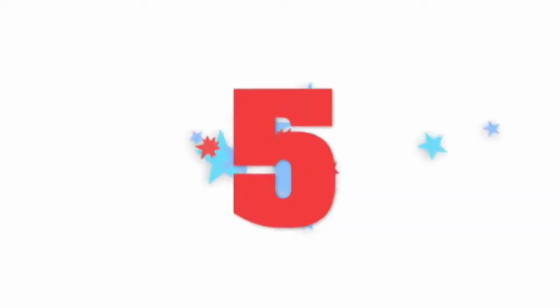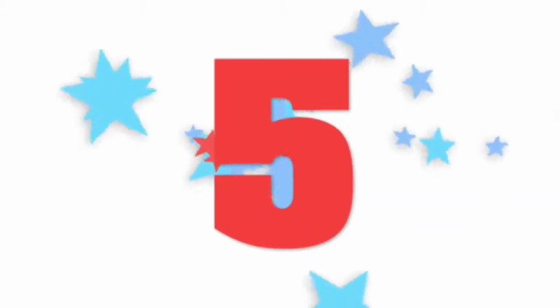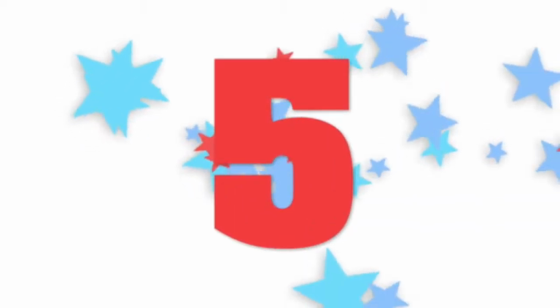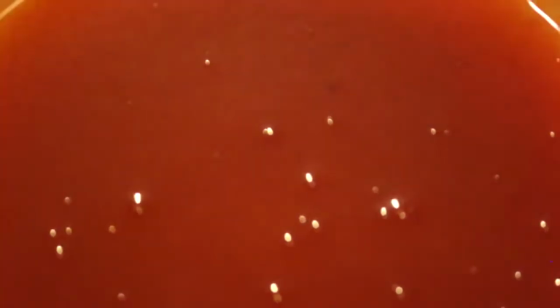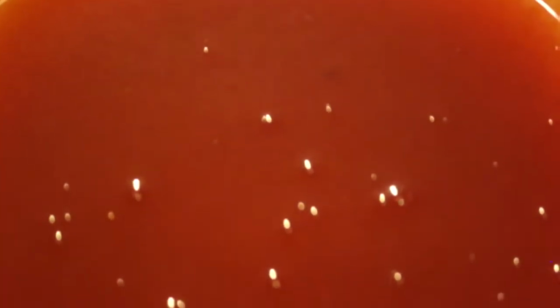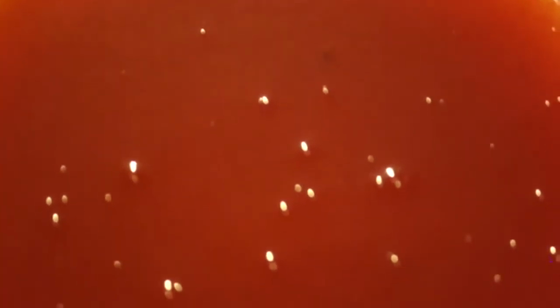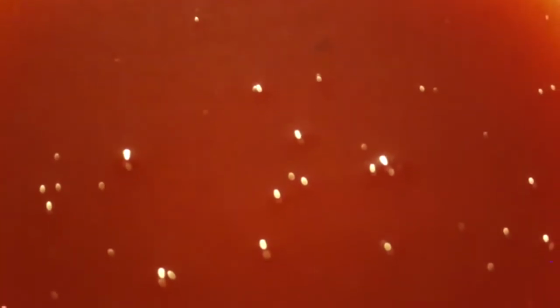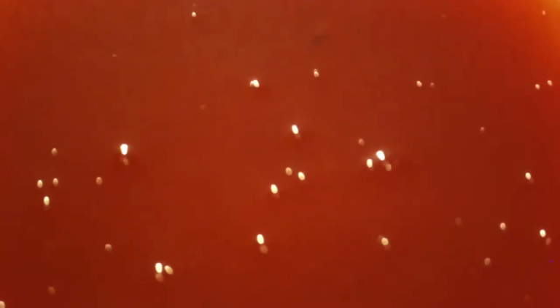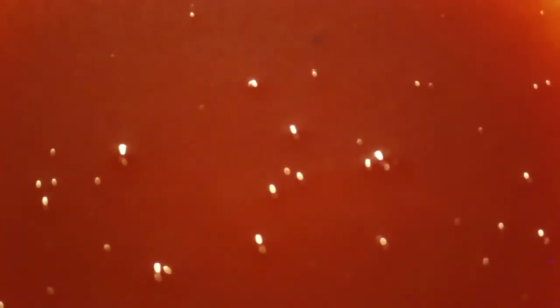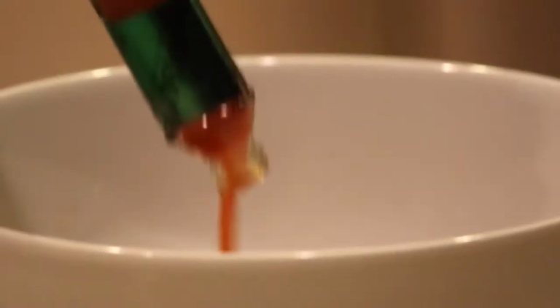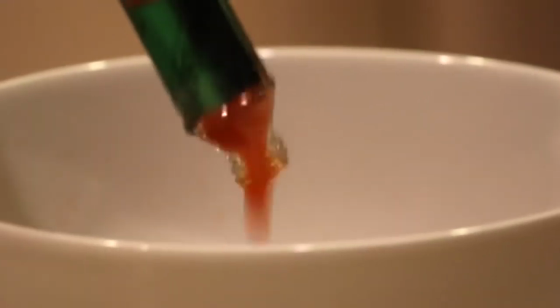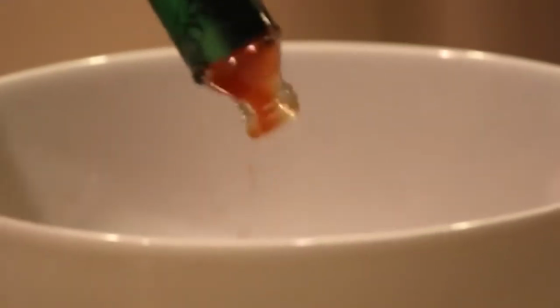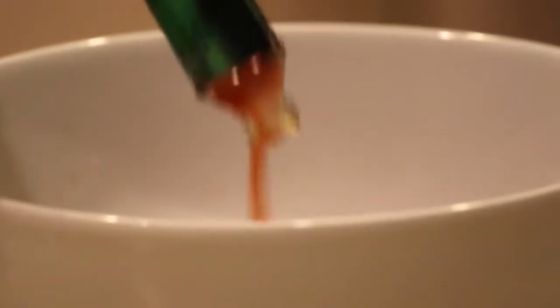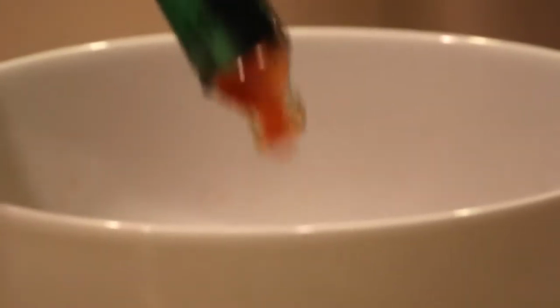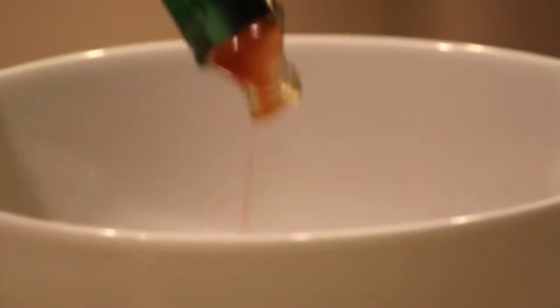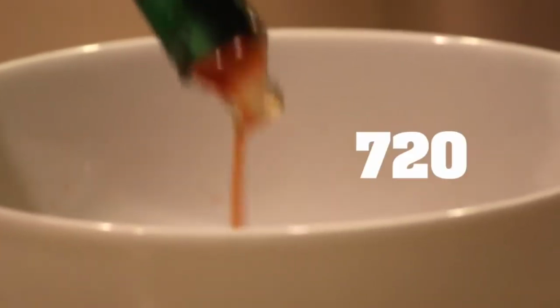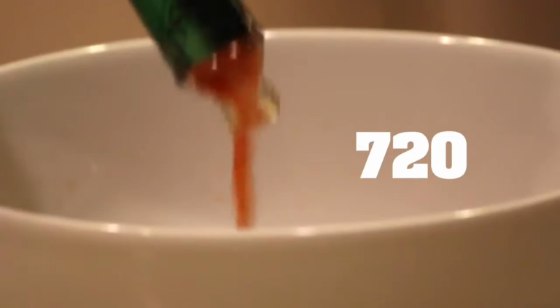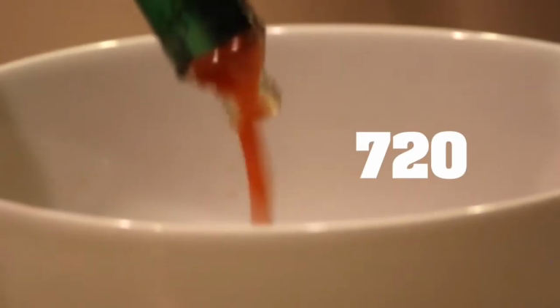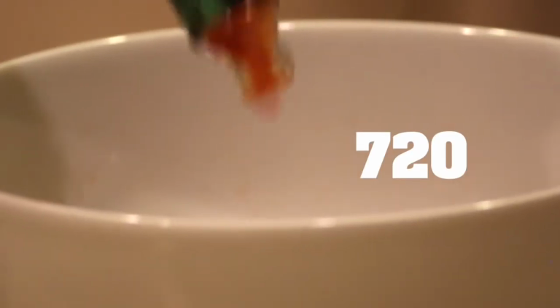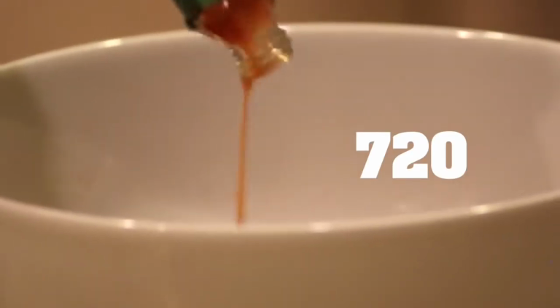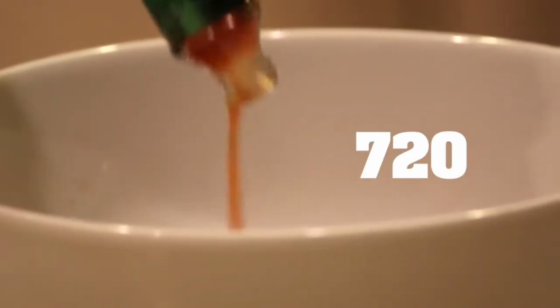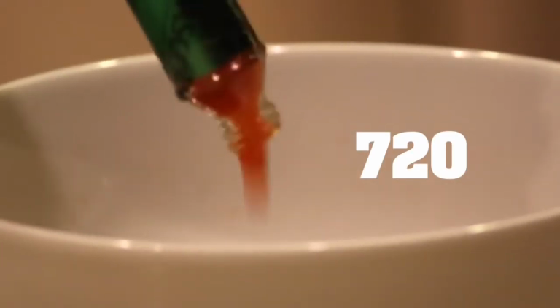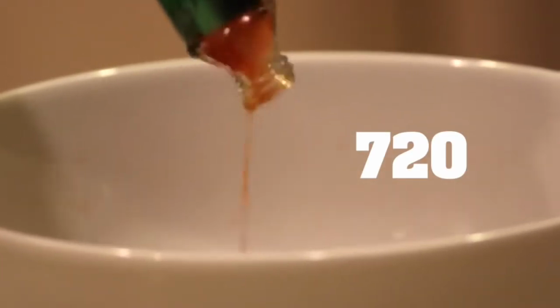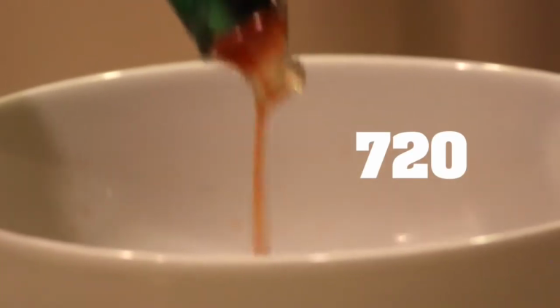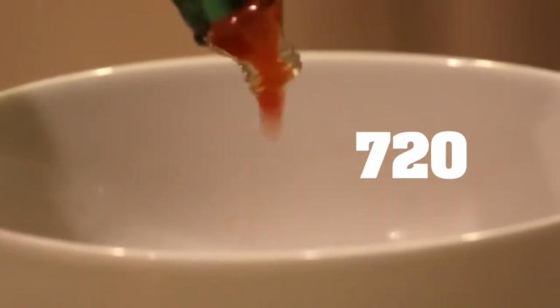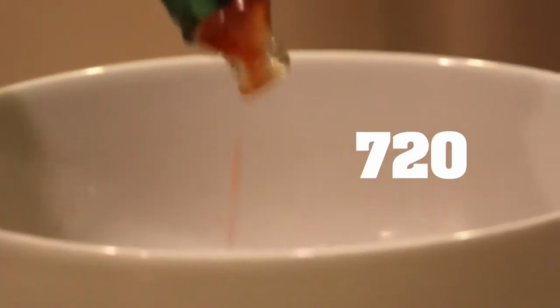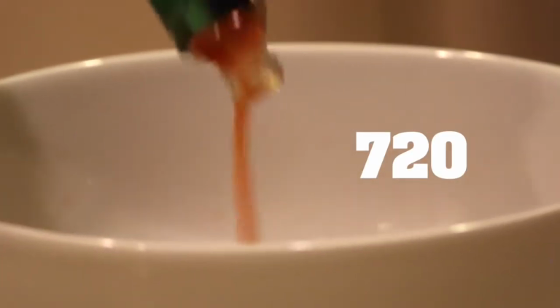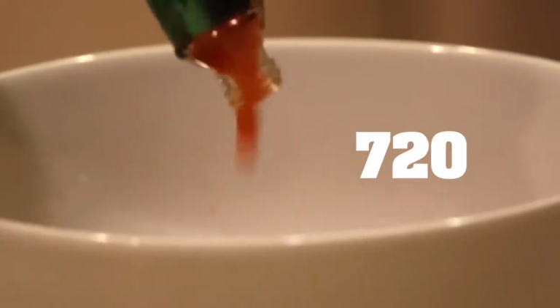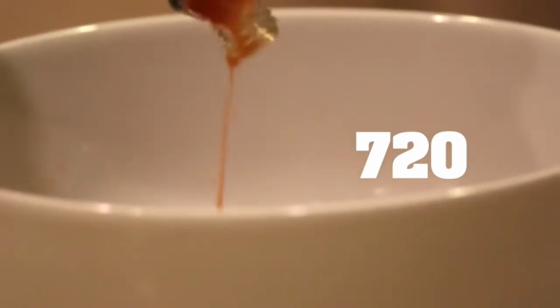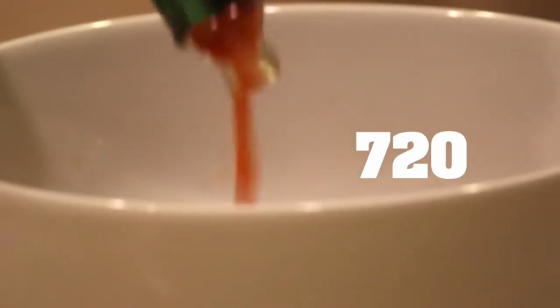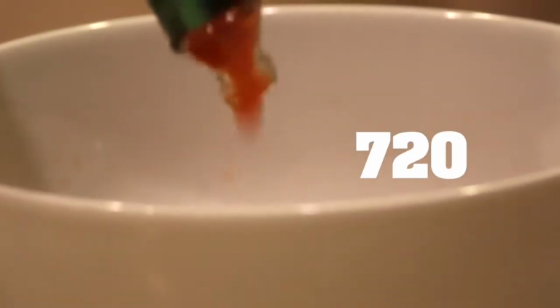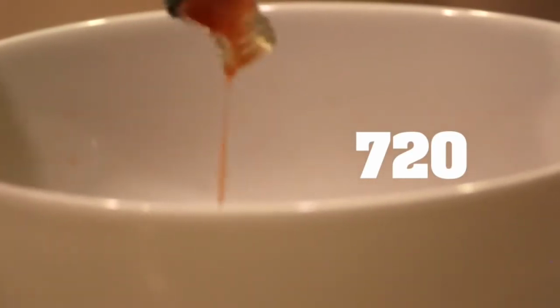Number 5. It's good to the last drop. If you're keeping count, it will be around the 720th one — that's roughly how many drops each 2-ounce bottle of Original Red contains.